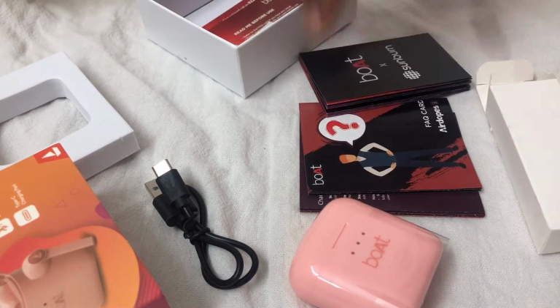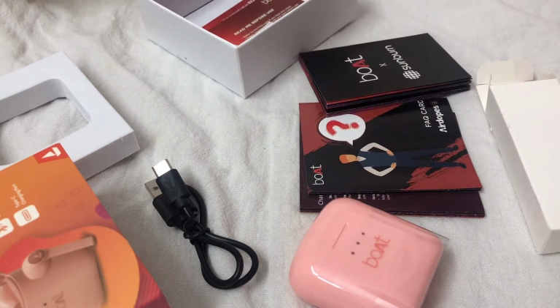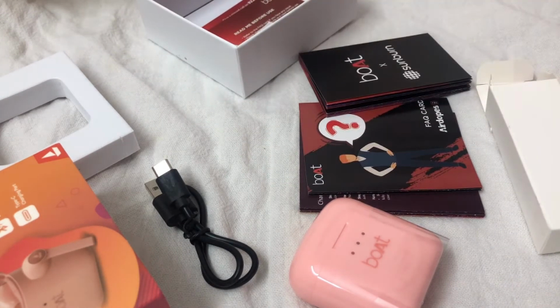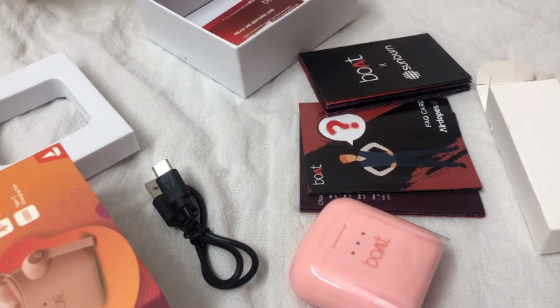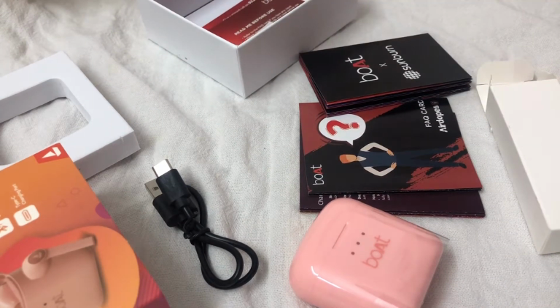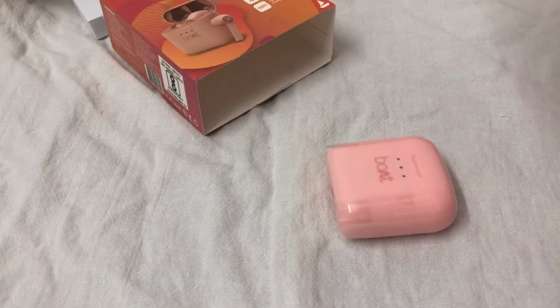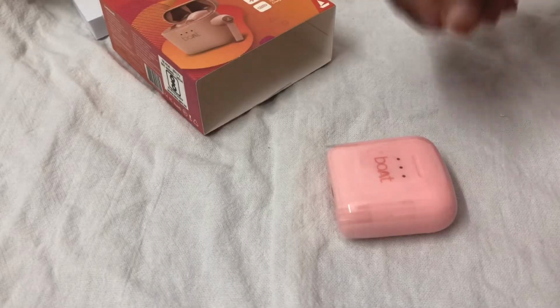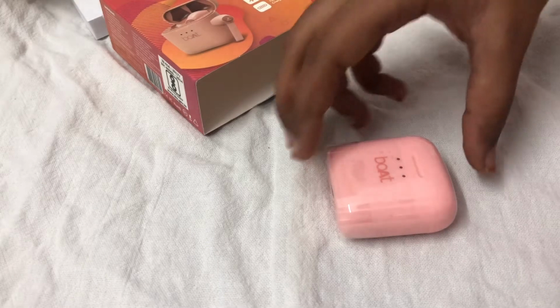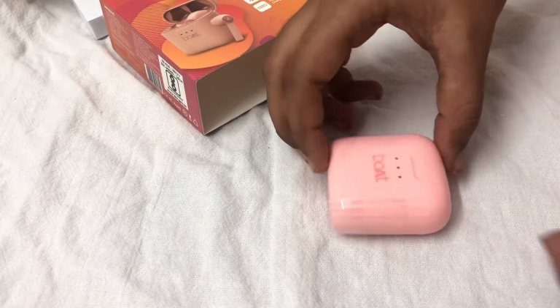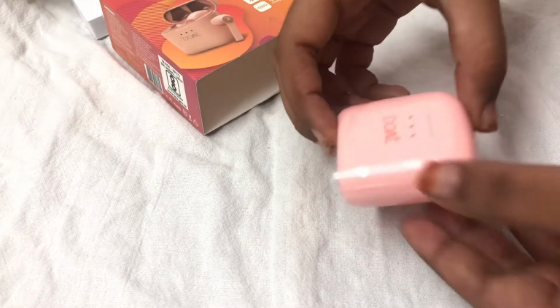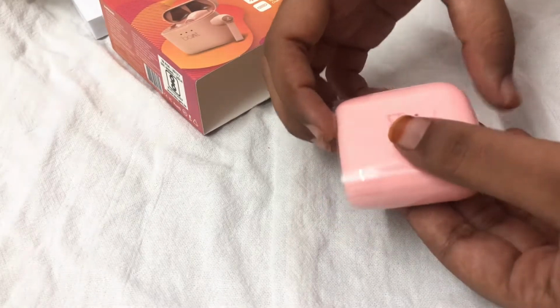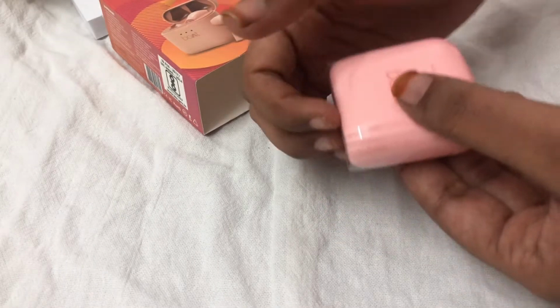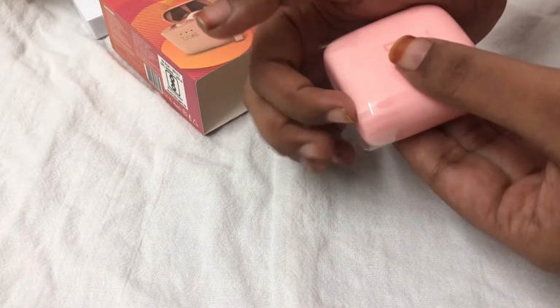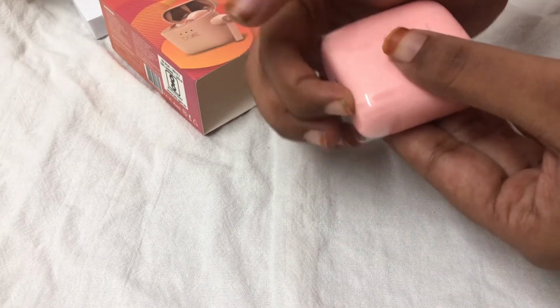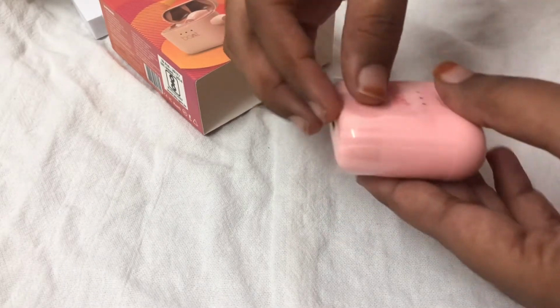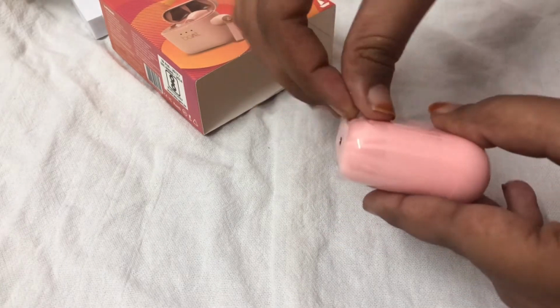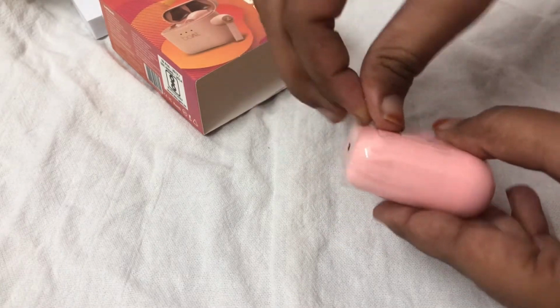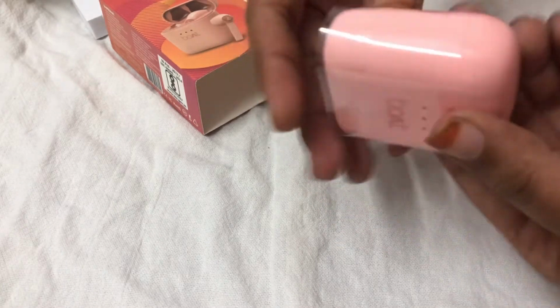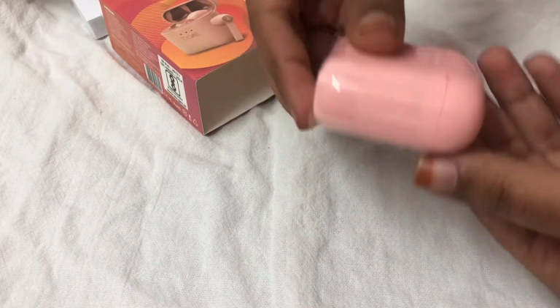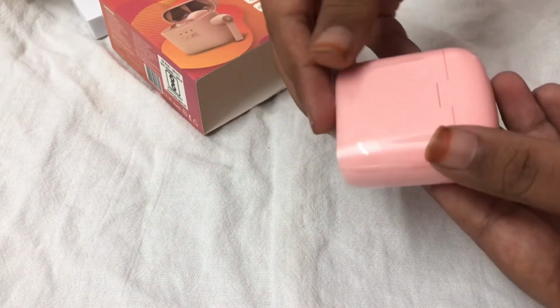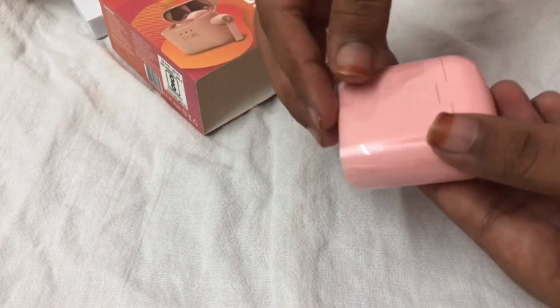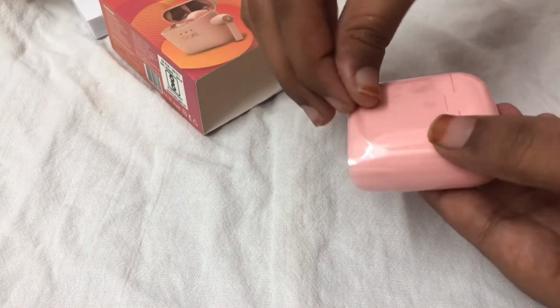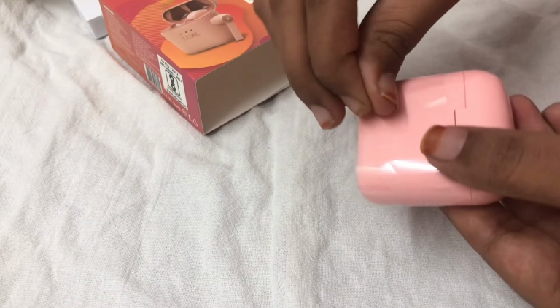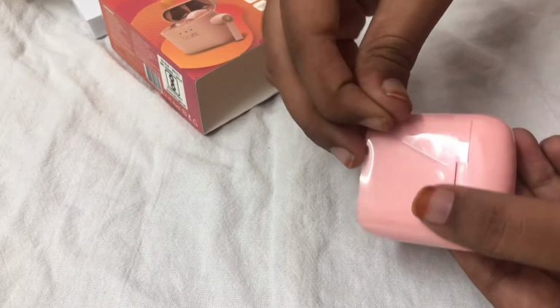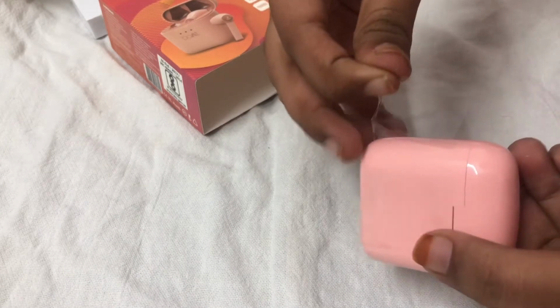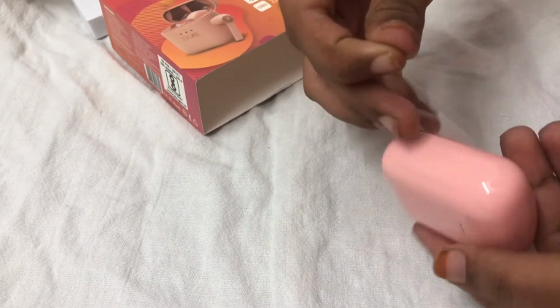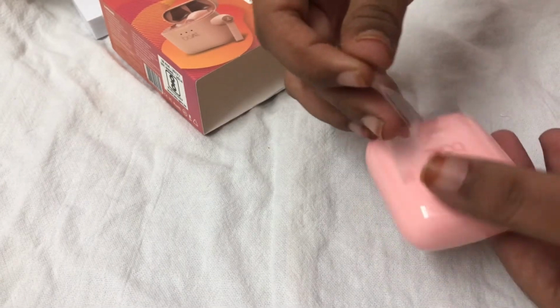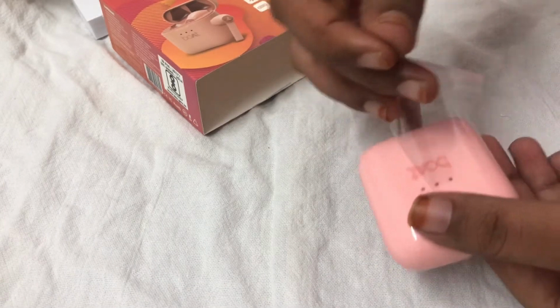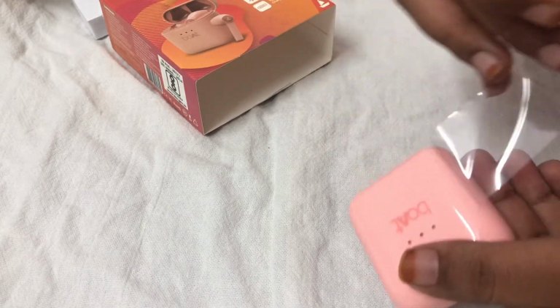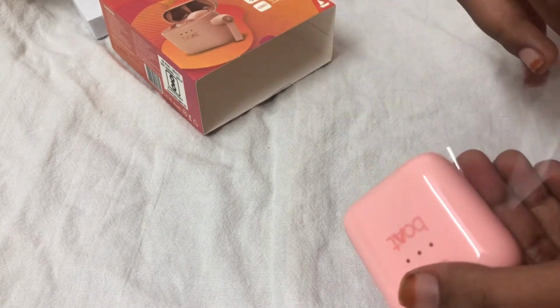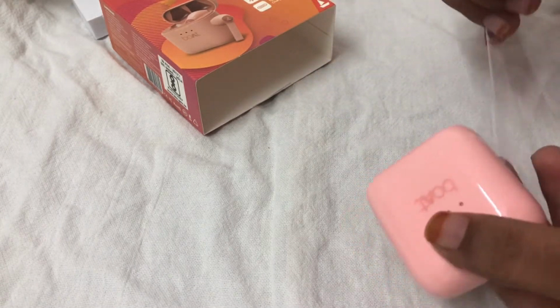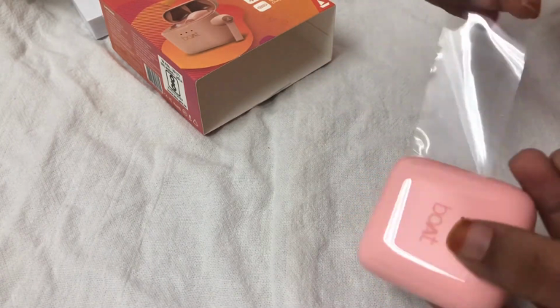Overall the appearance of the full boAt case — let's call it the boAt case, whatever you say — is so cute. Now let's tear off the upper part to open it and see what's inside.